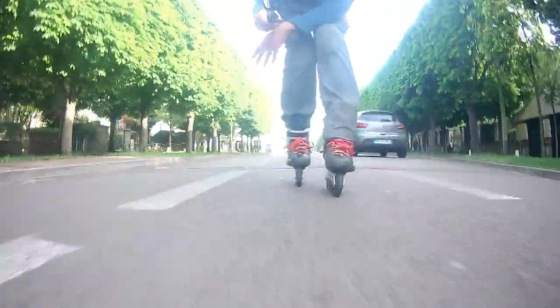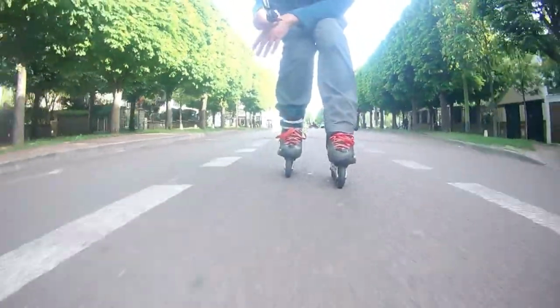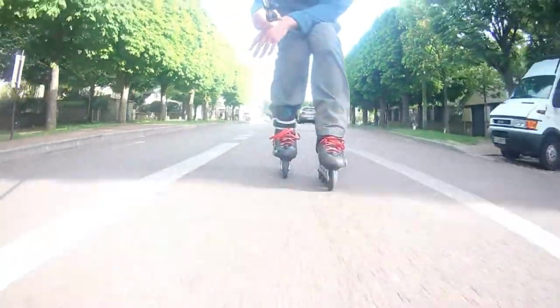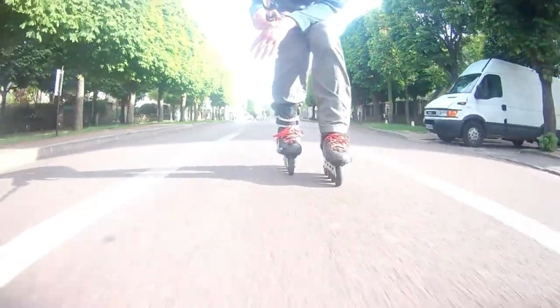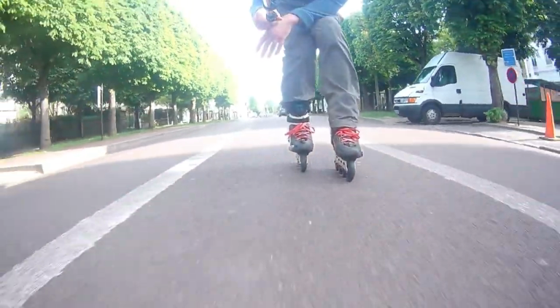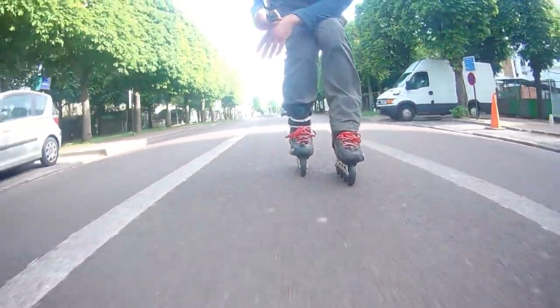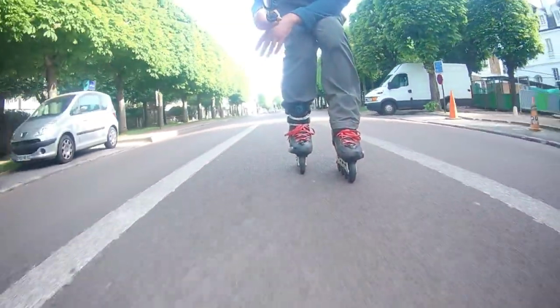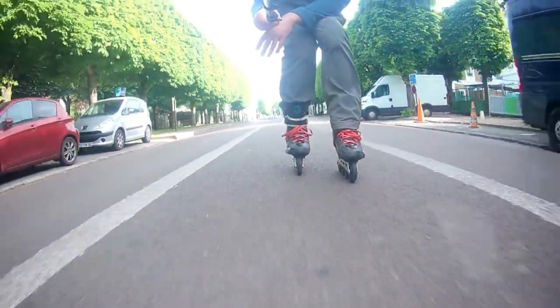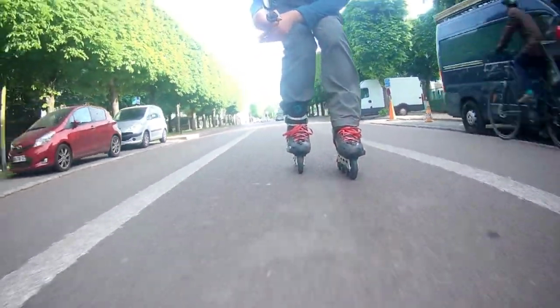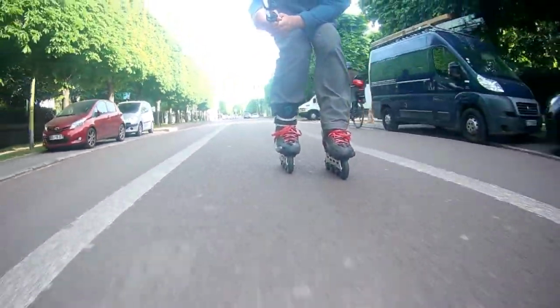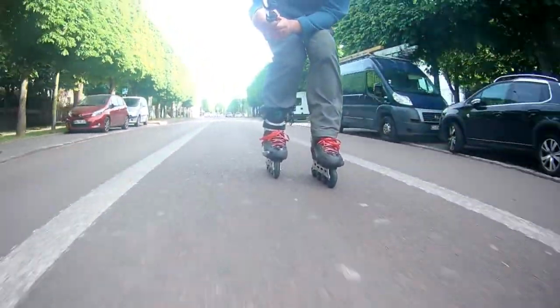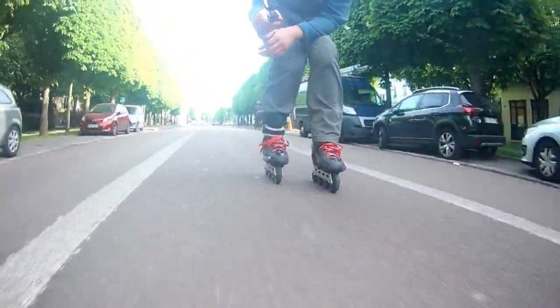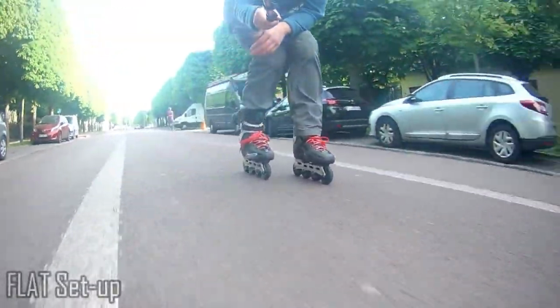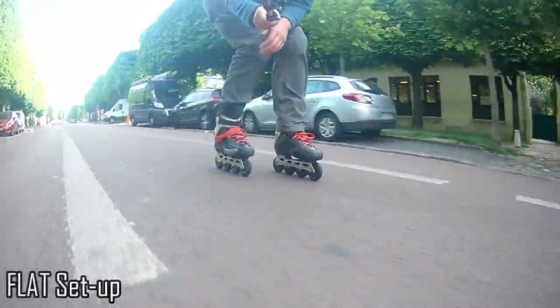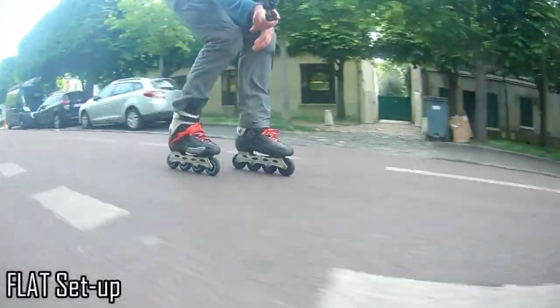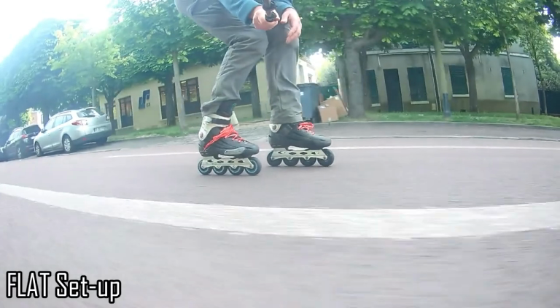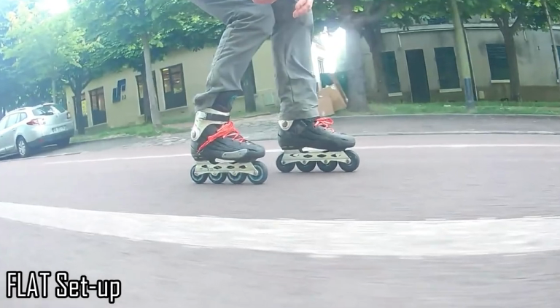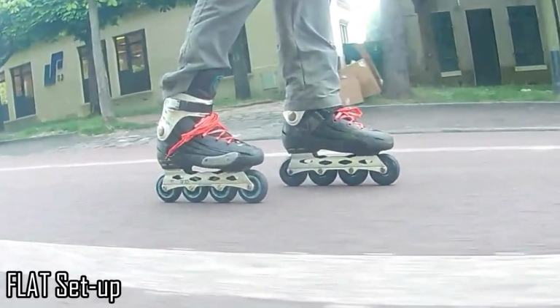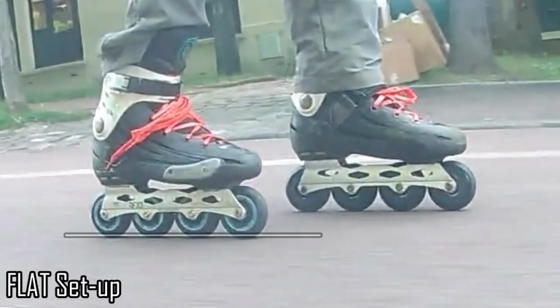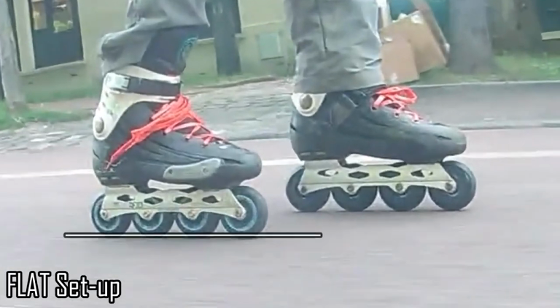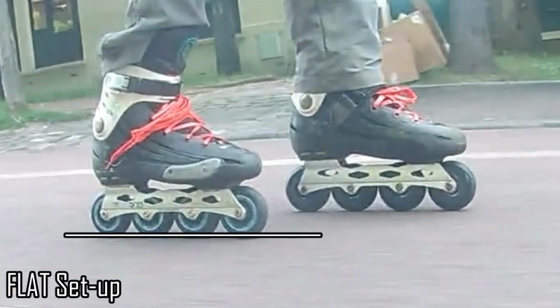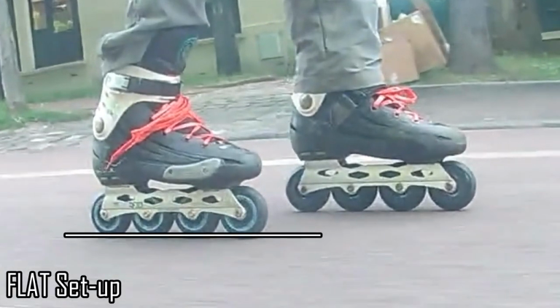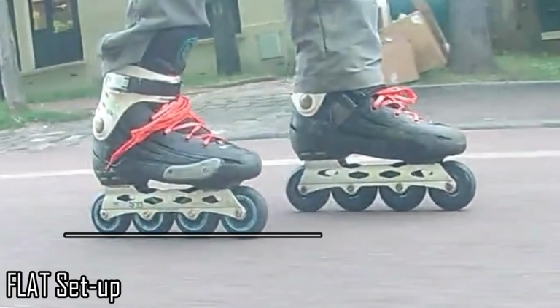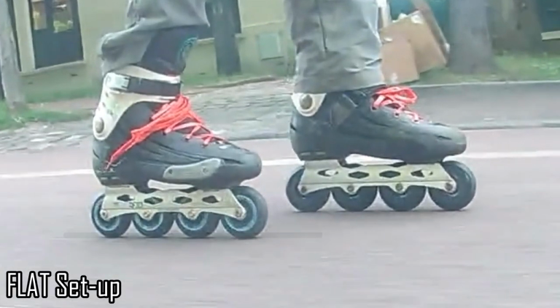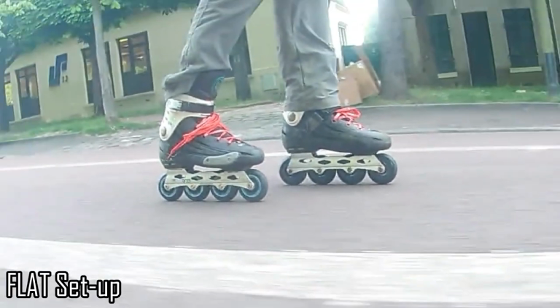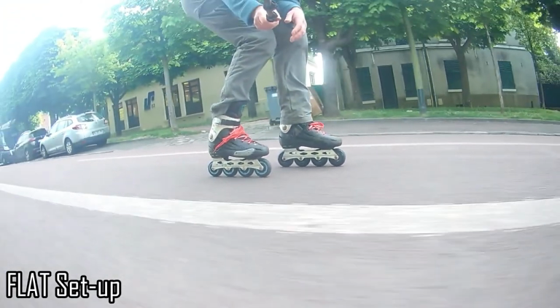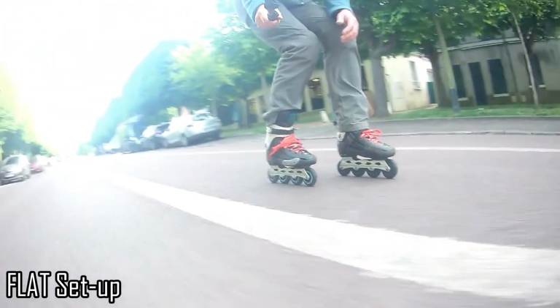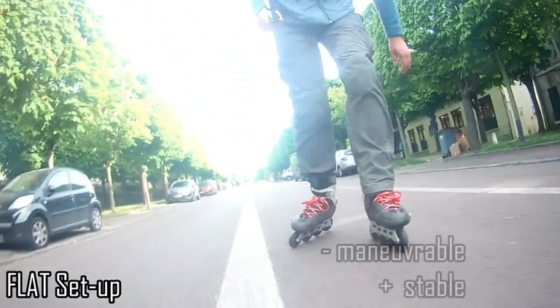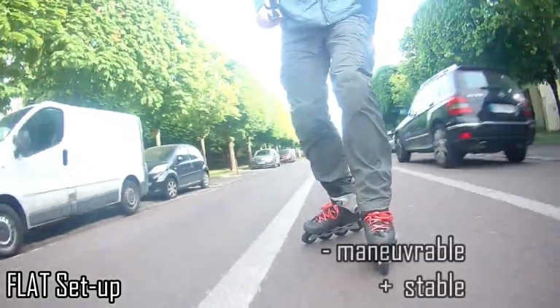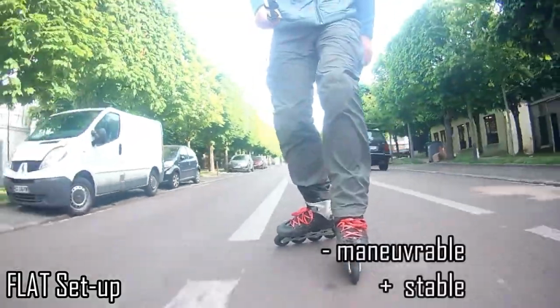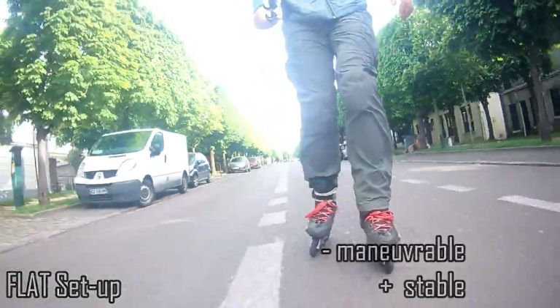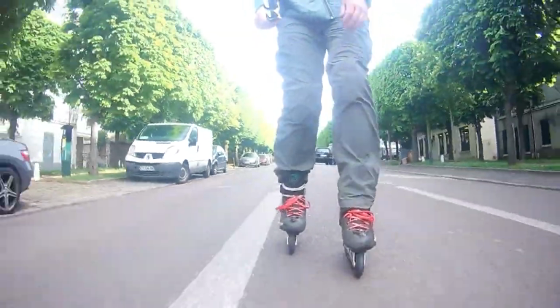The main change is that I'm now using the flat setup. That means my wheels are not rockered — no smaller wheels on the sides. That makes me less maneuverable but more stable.